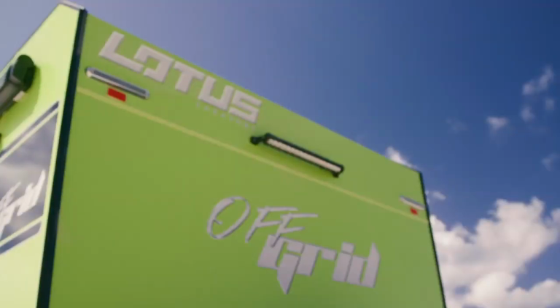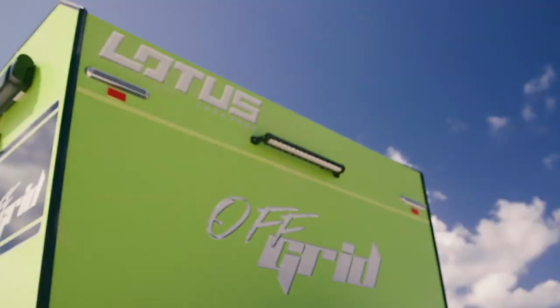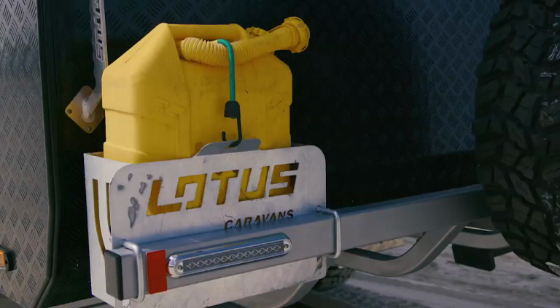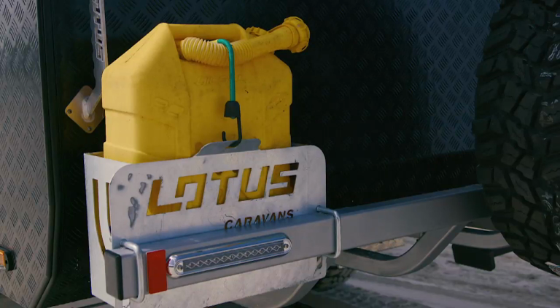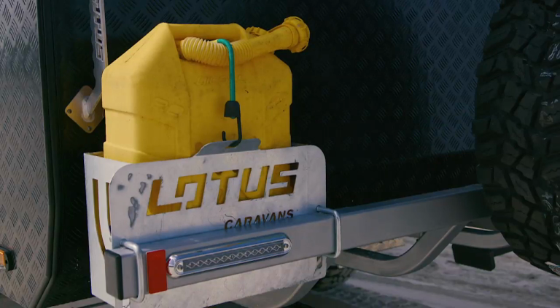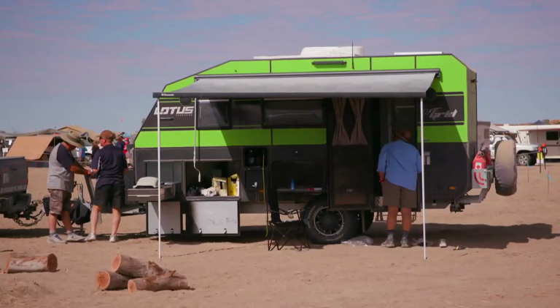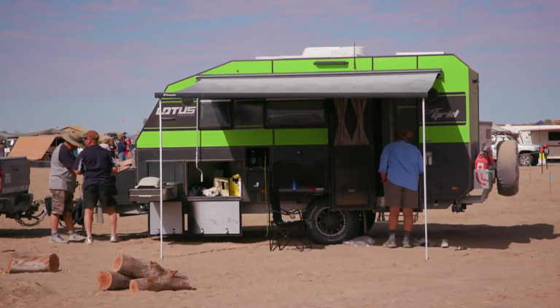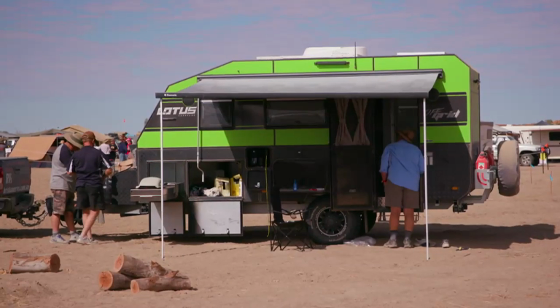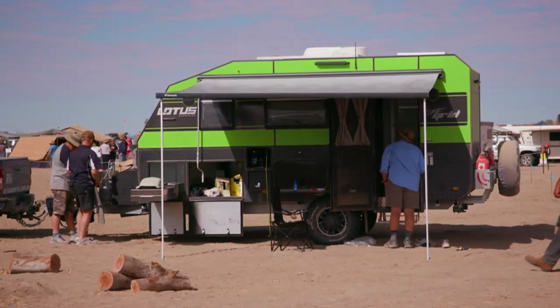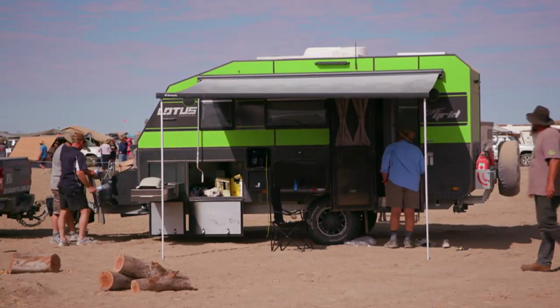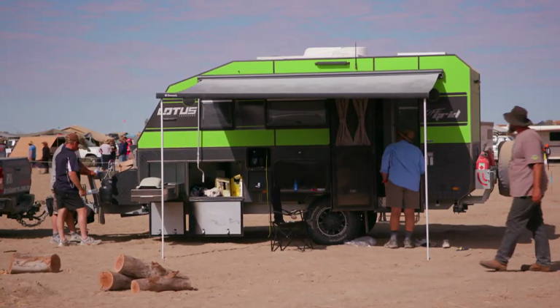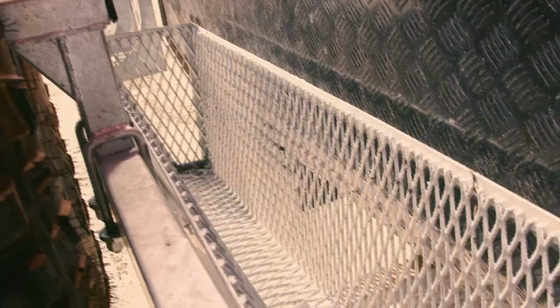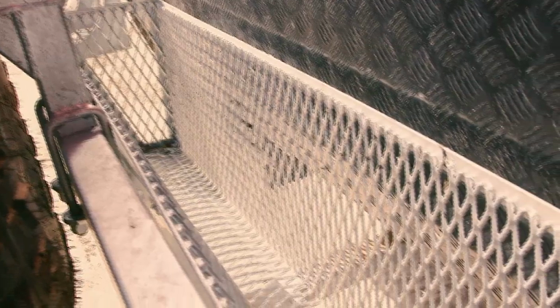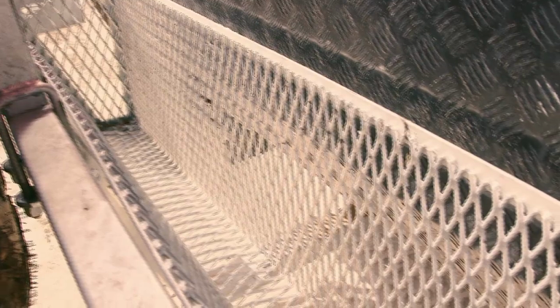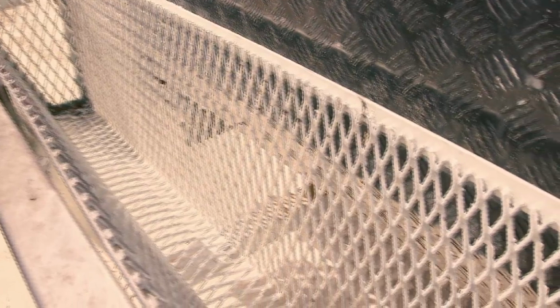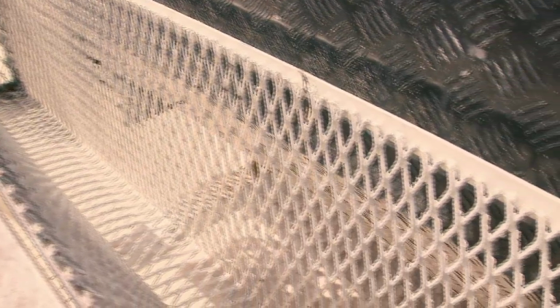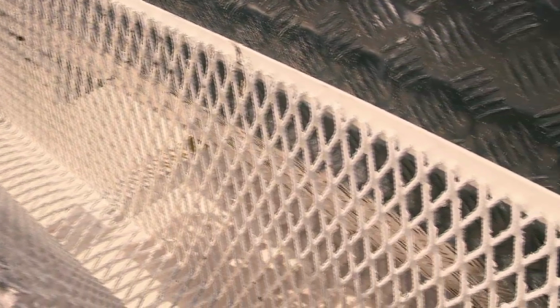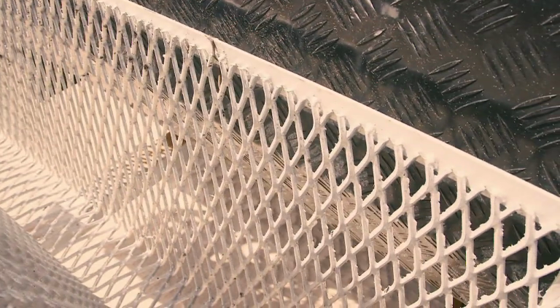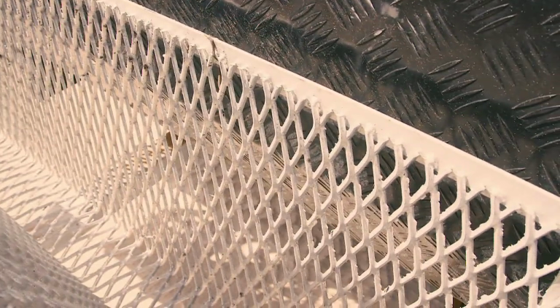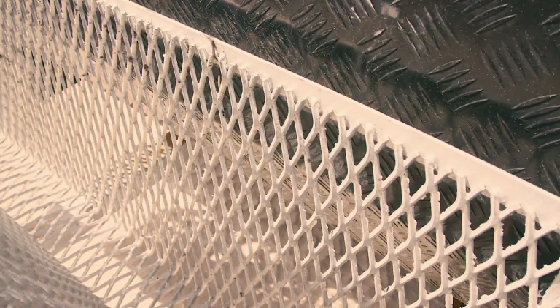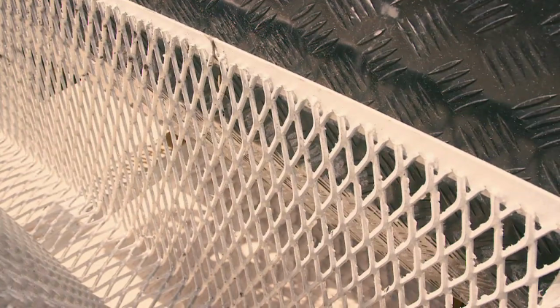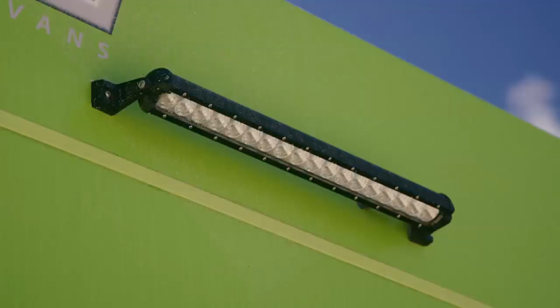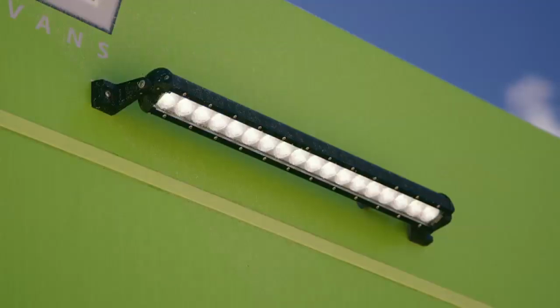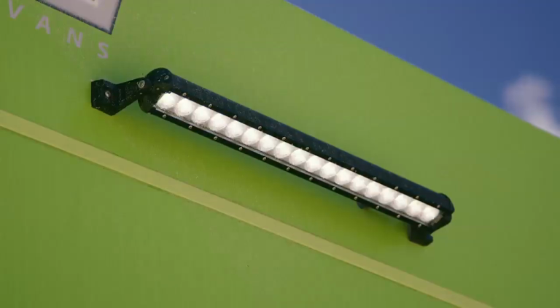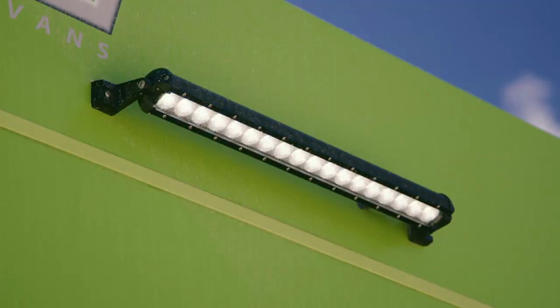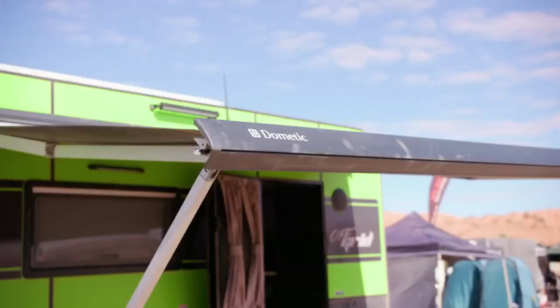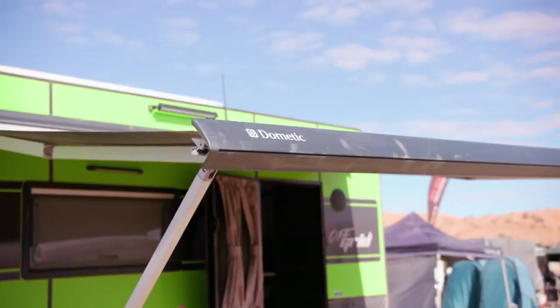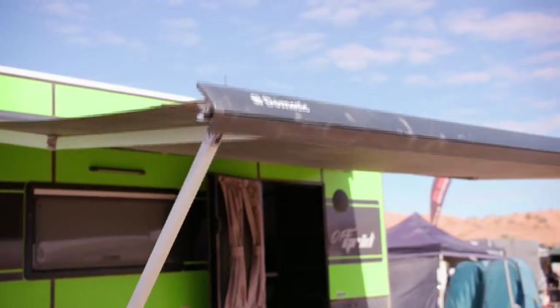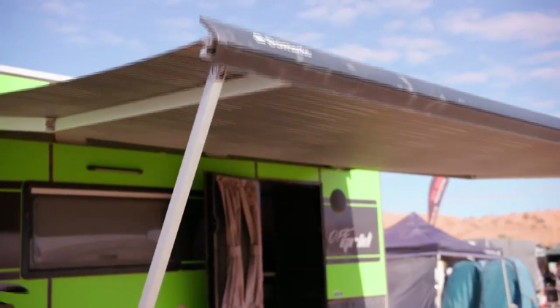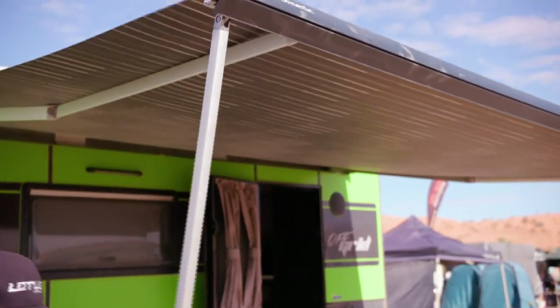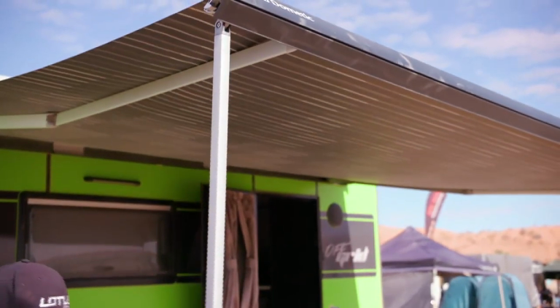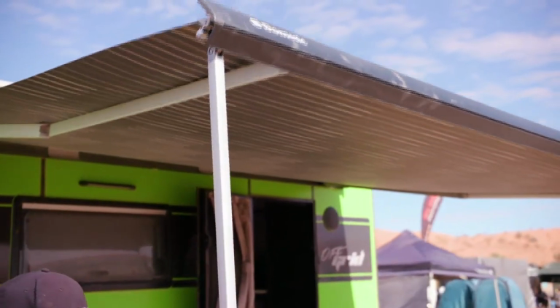Out the back here you'll find a couple of jerry can holders, a spare wheel, all mounted on a solid bumper bar. You can get an optional firewood box that mounts in behind that, which I reckon is dead handy. You've got an LED light up there, so if you need to access any of this after dark, there's plenty of light to do so.